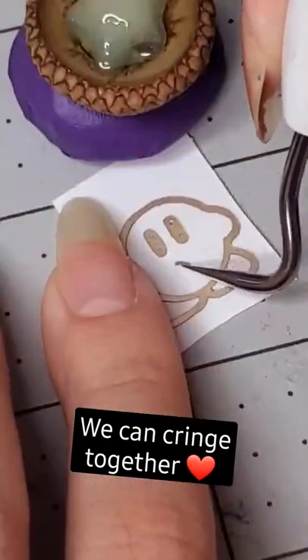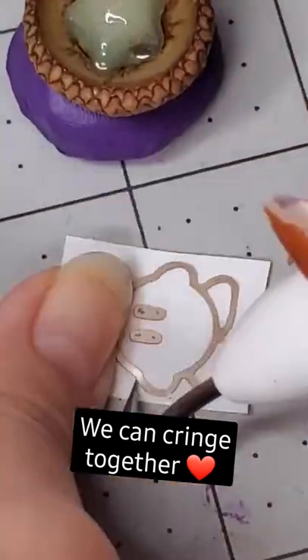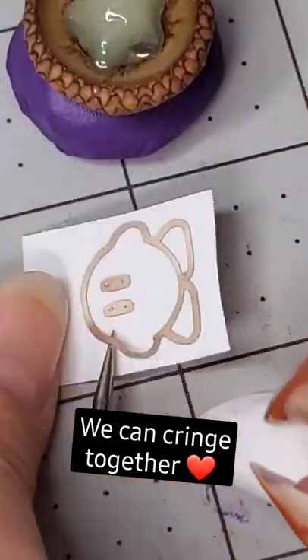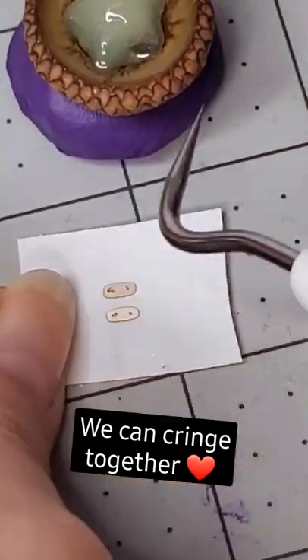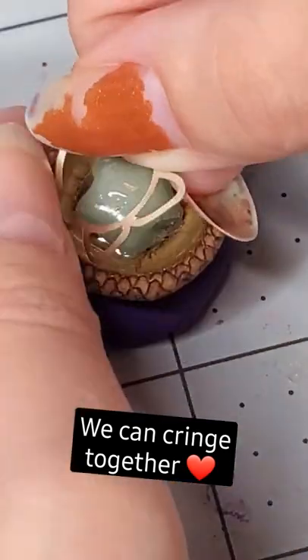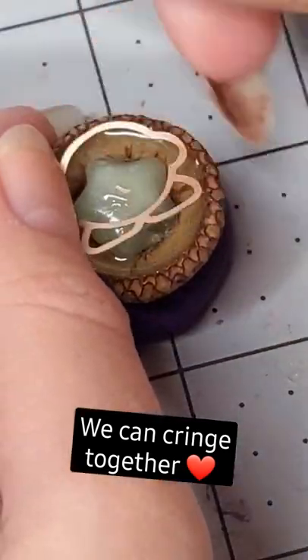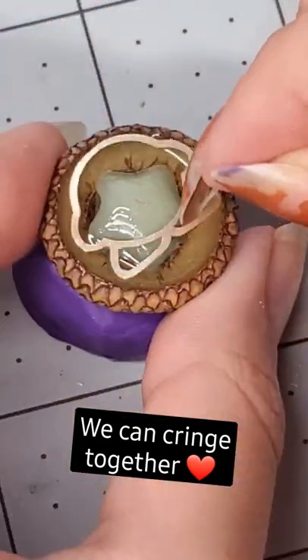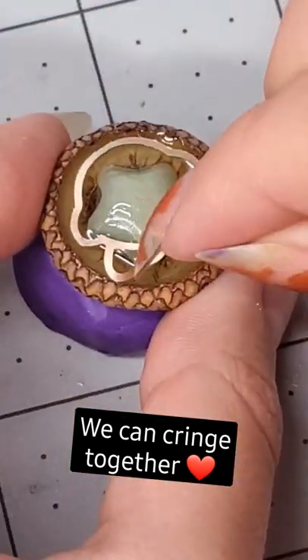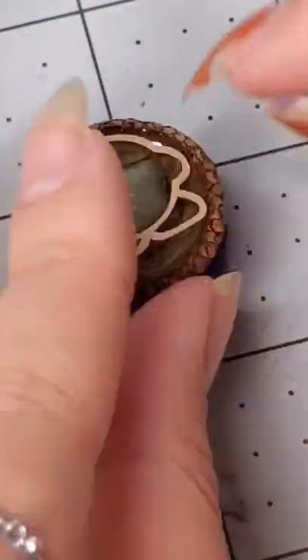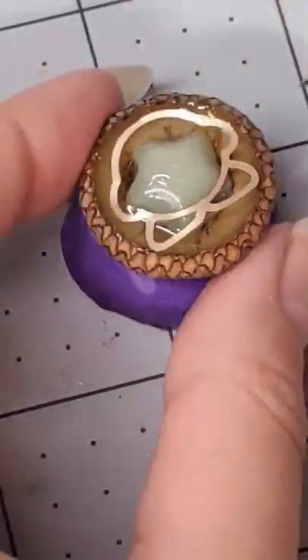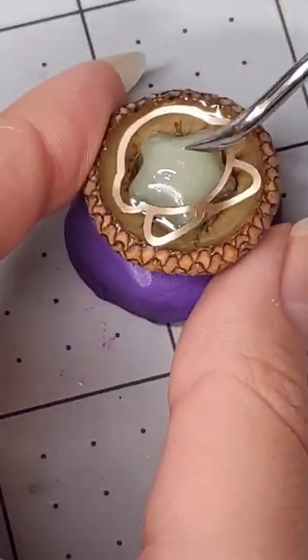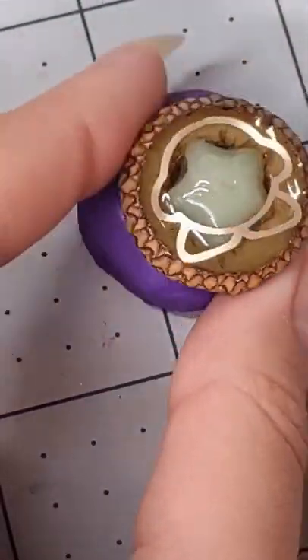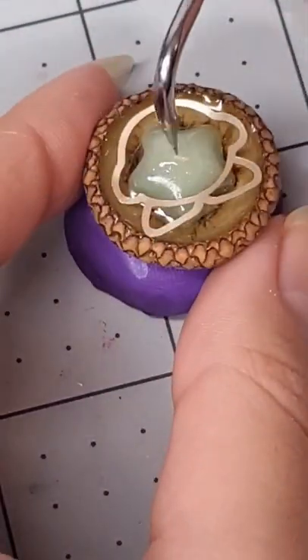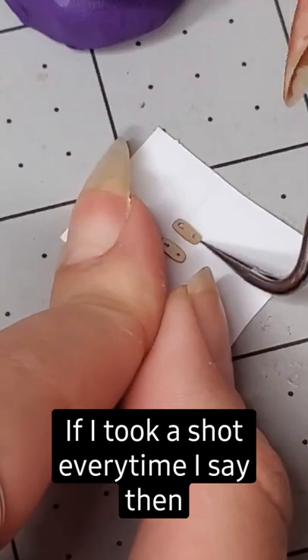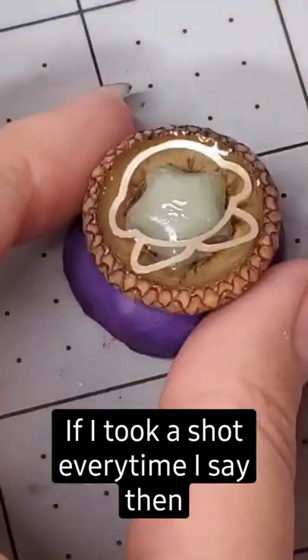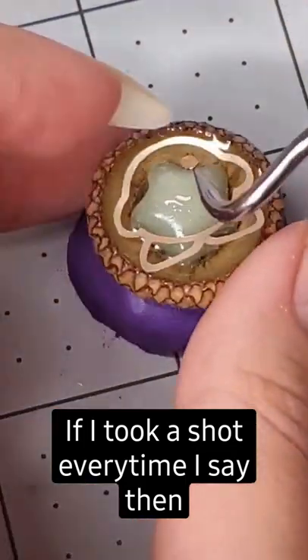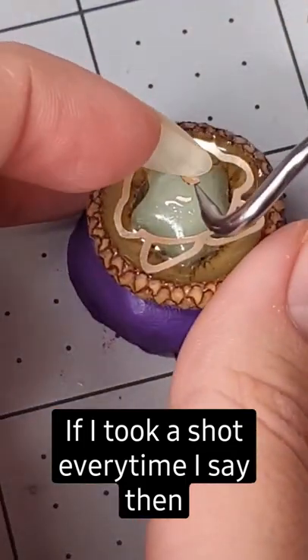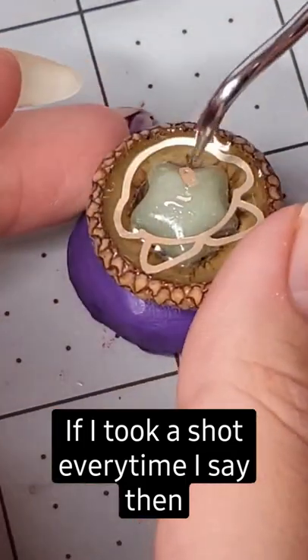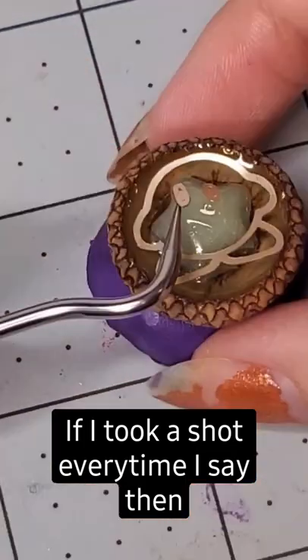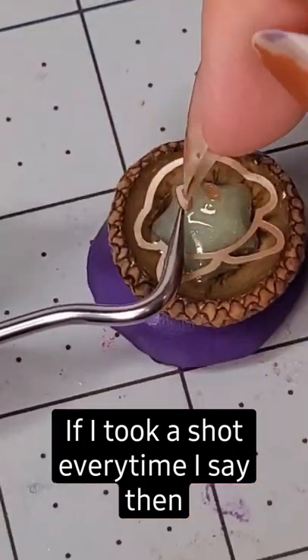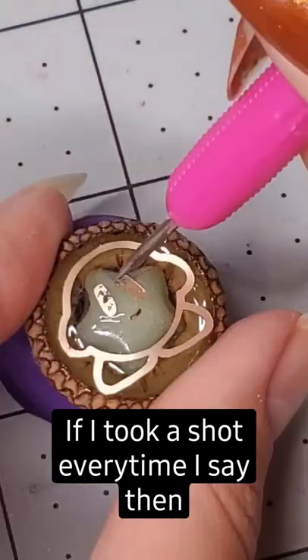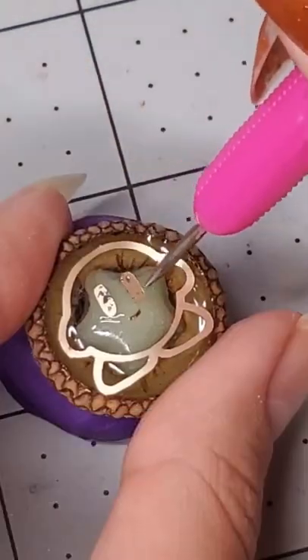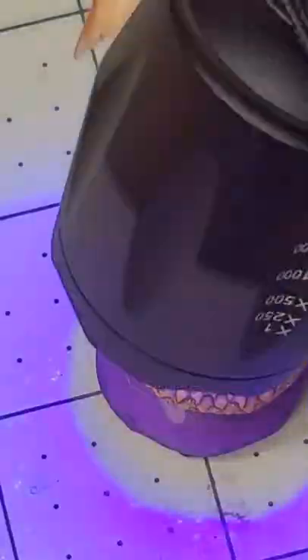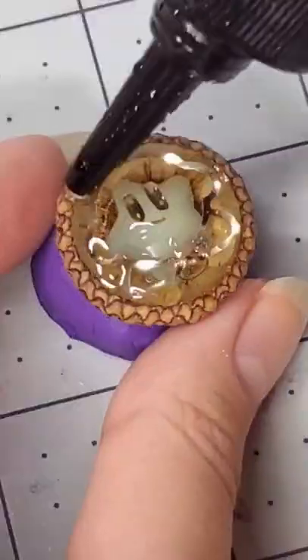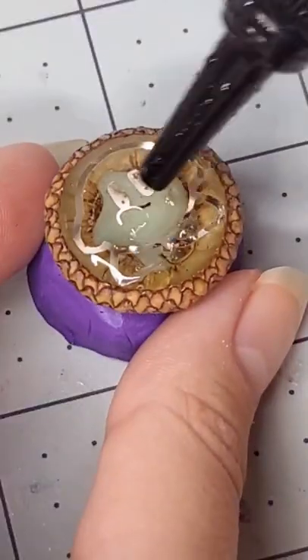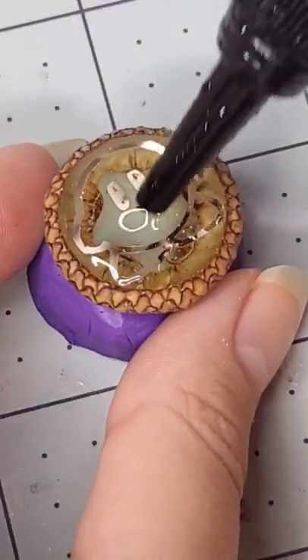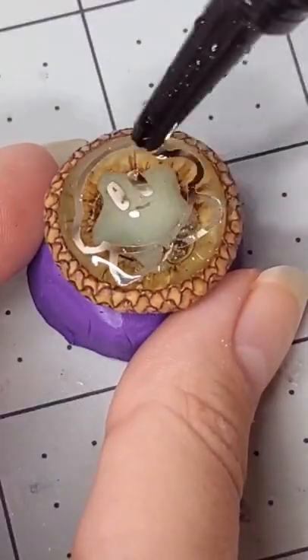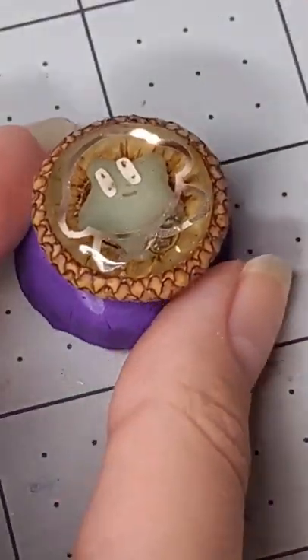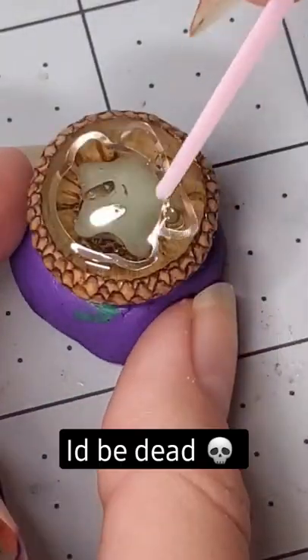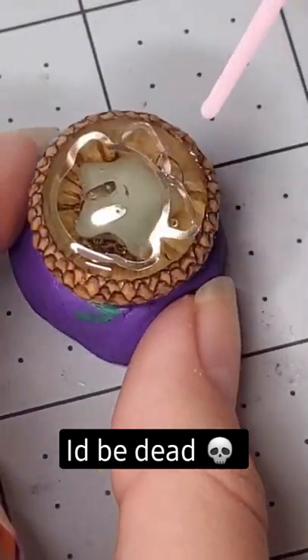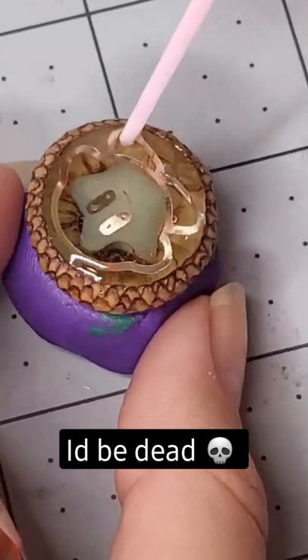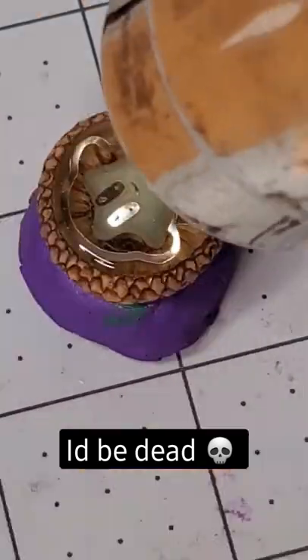Then I pick off the design and almost throw it, then put it on the acorn and do a lot of stabbing to adjust the design to where it needs to go — that took freaking hours. Then you use the resin and cure it.